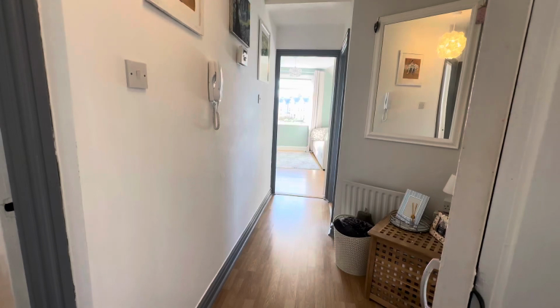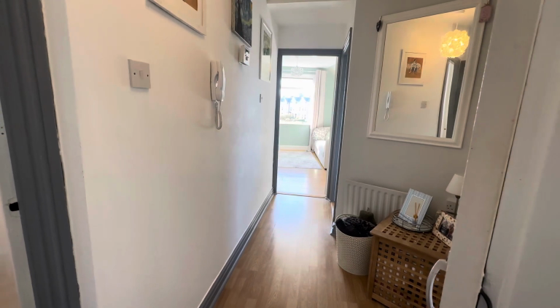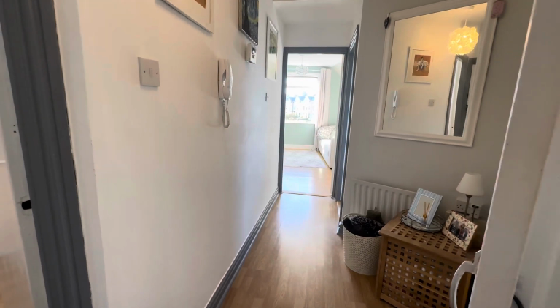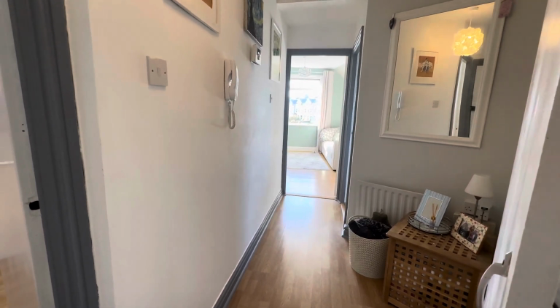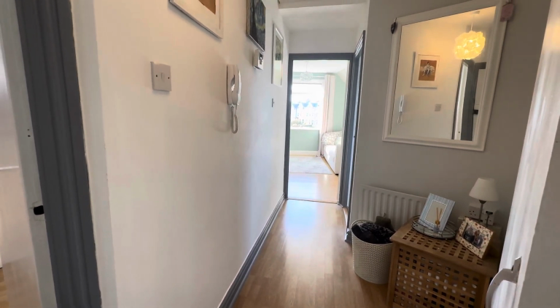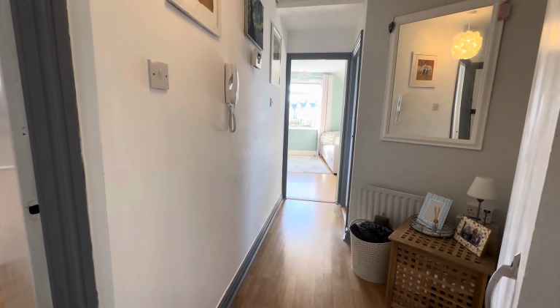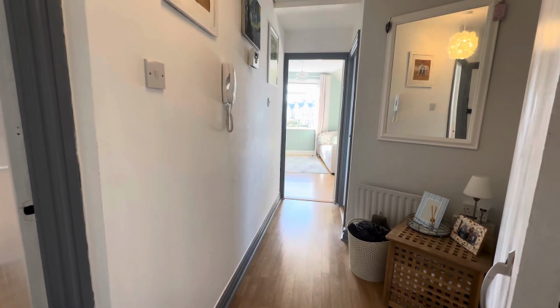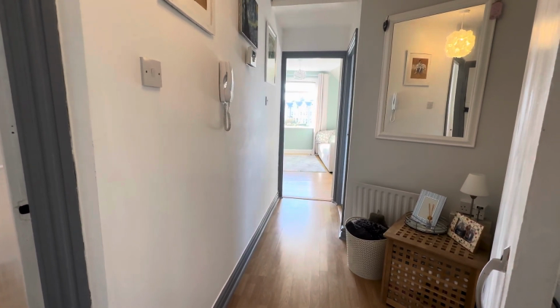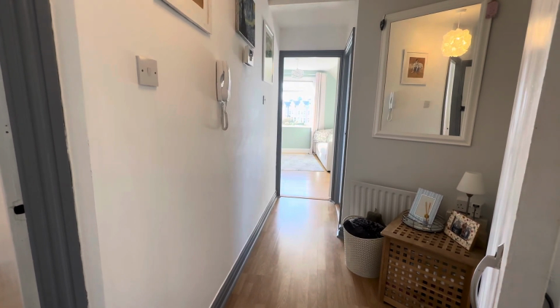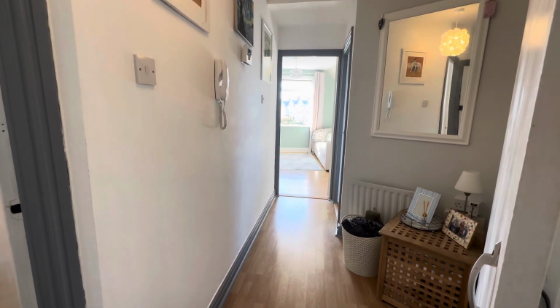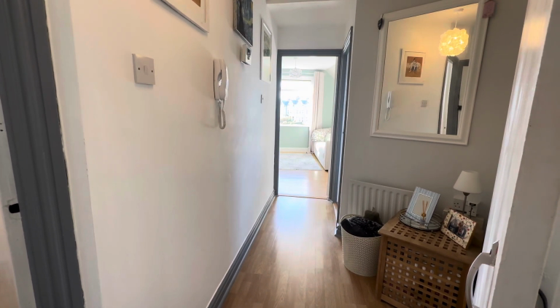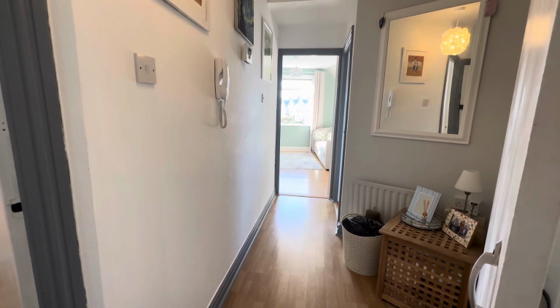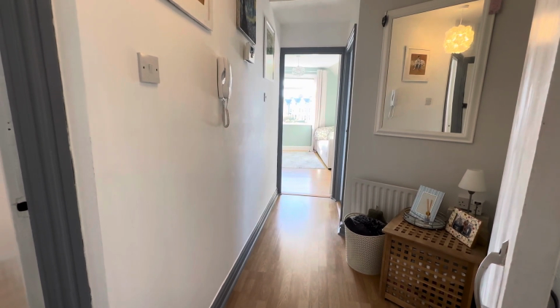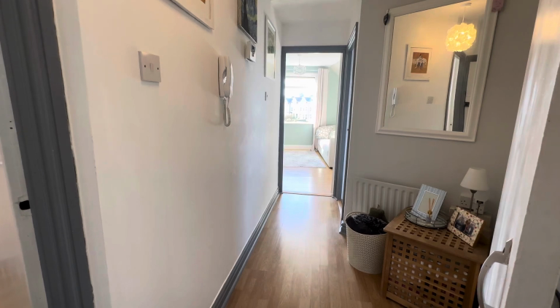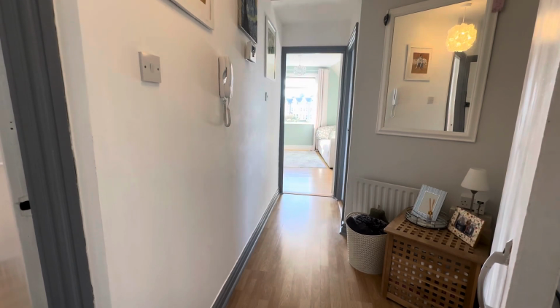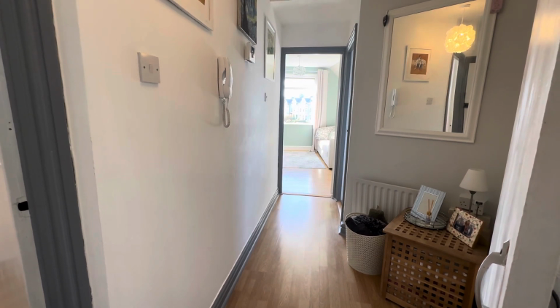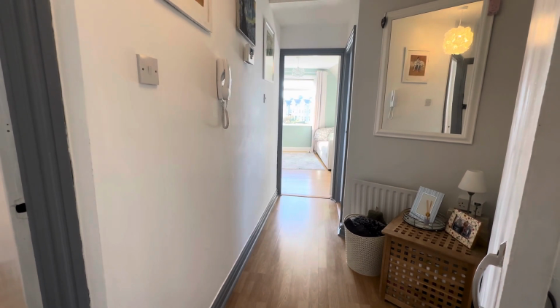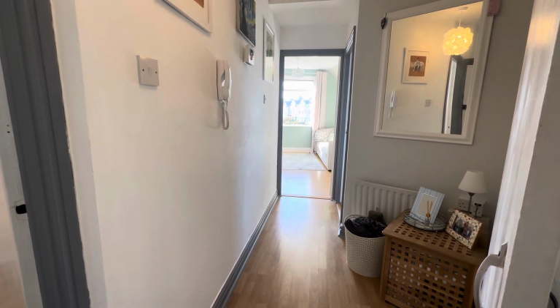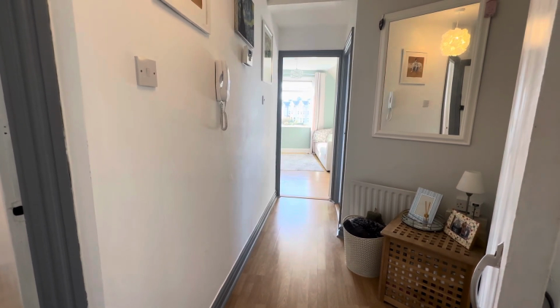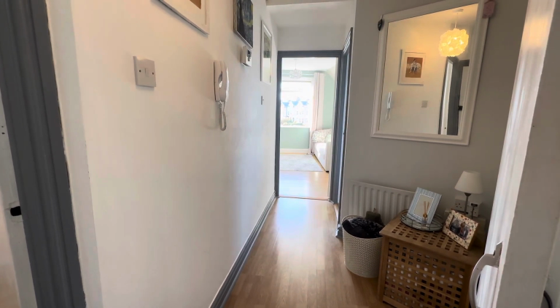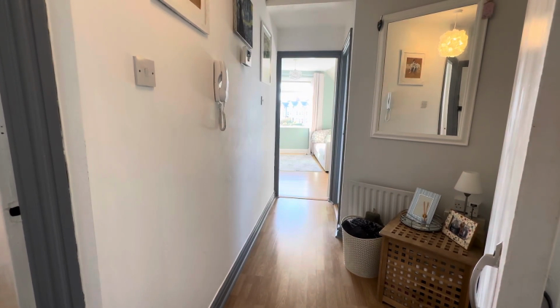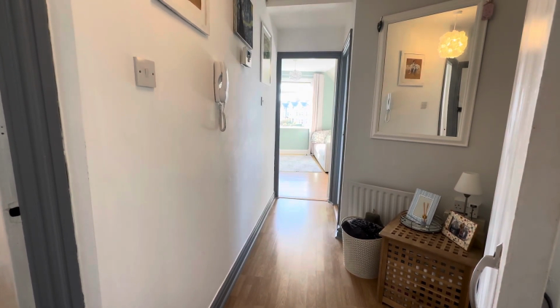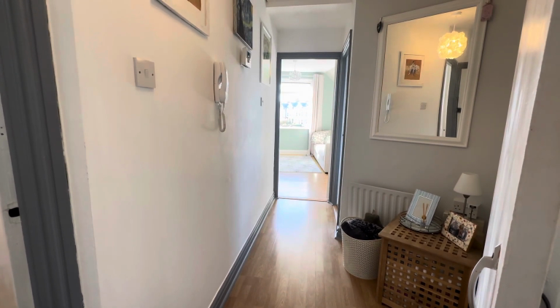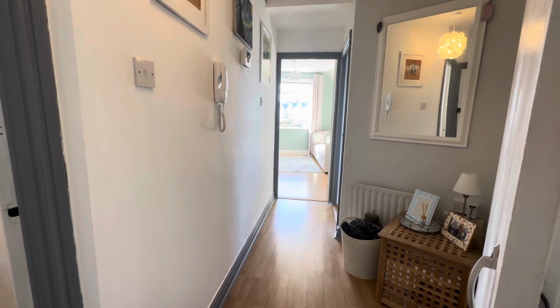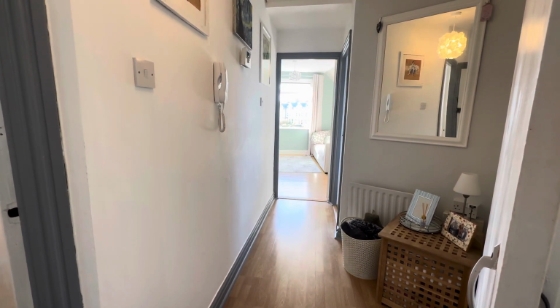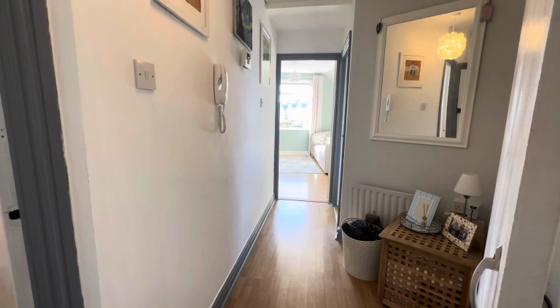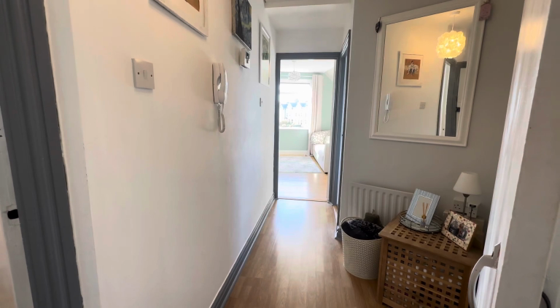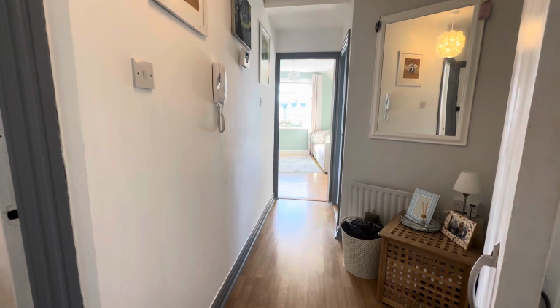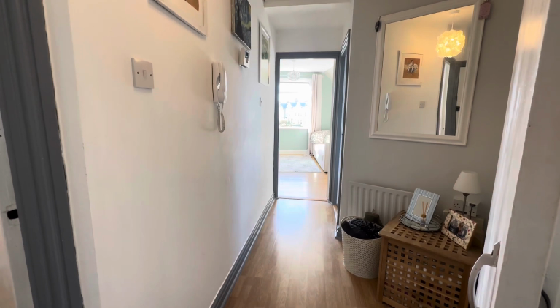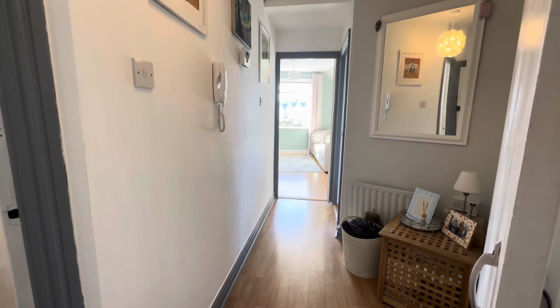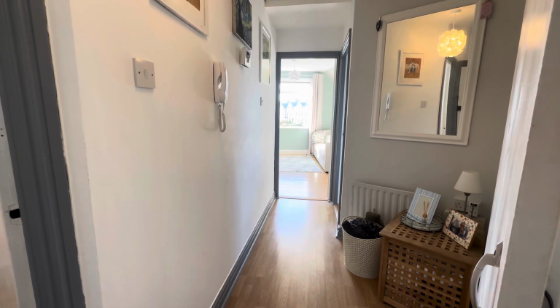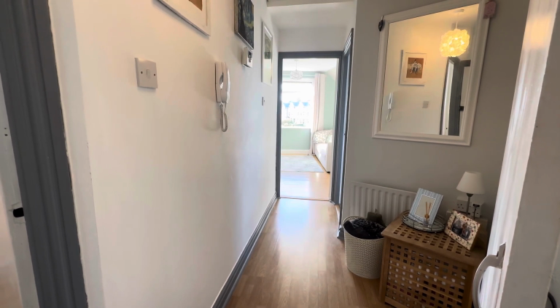Welcome to this quick video walkthrough of flat 5-1 Royal Drive in Onchan. What we have here is a lovely one-bedroom property with impressive views down Royal Avenue towards the sea and Douglas Bay.